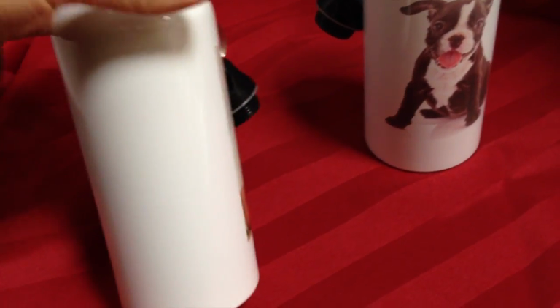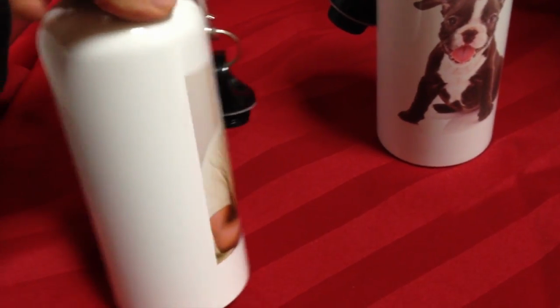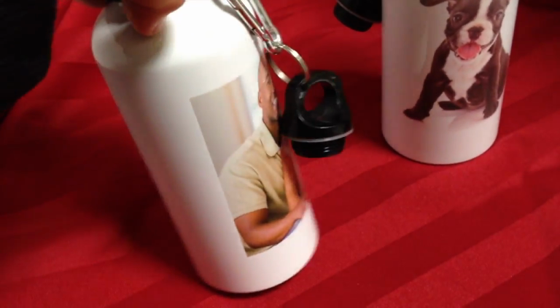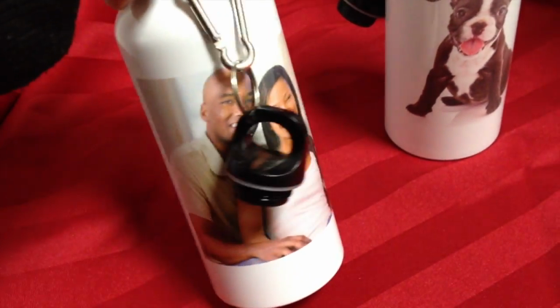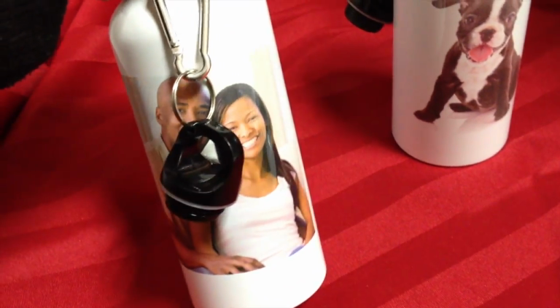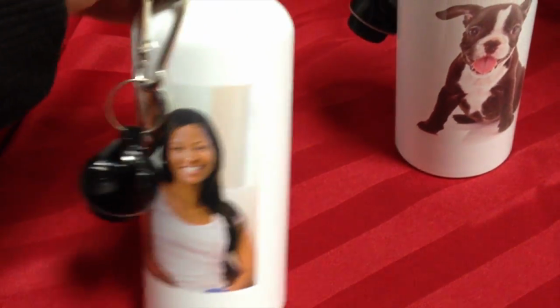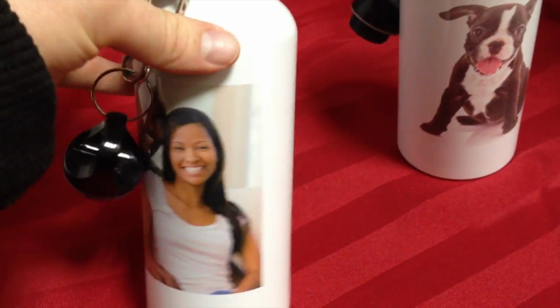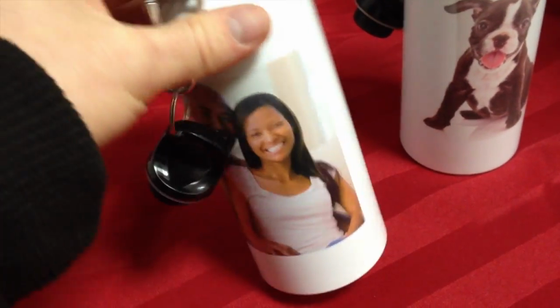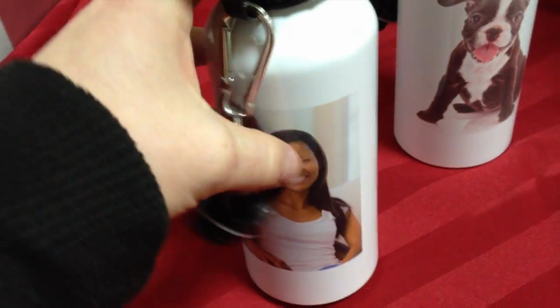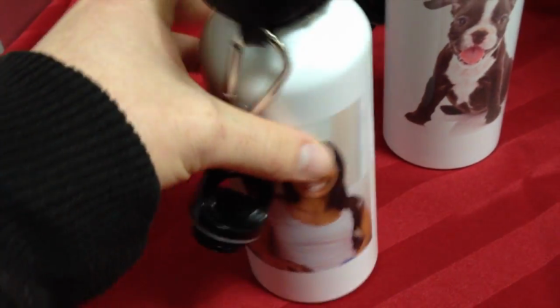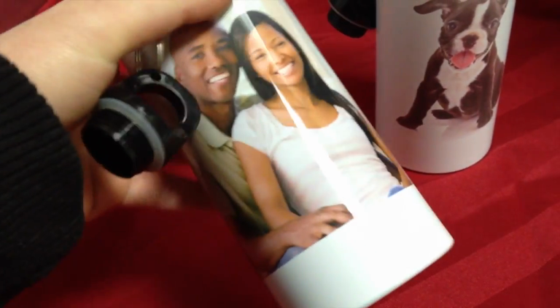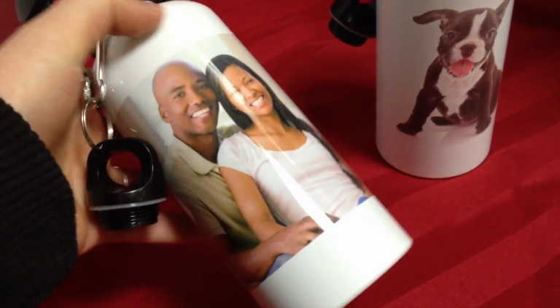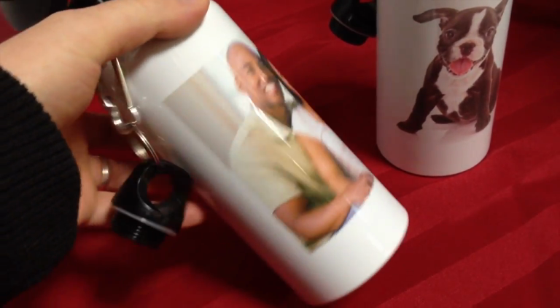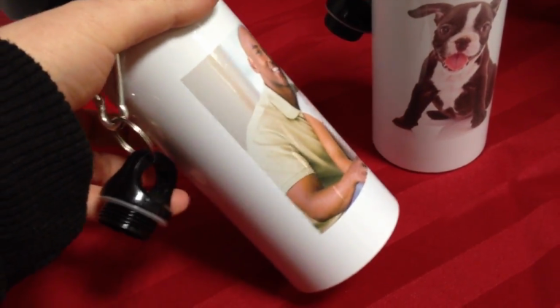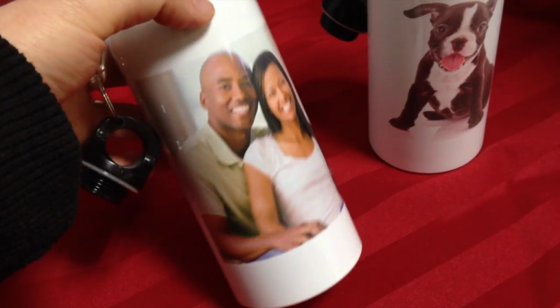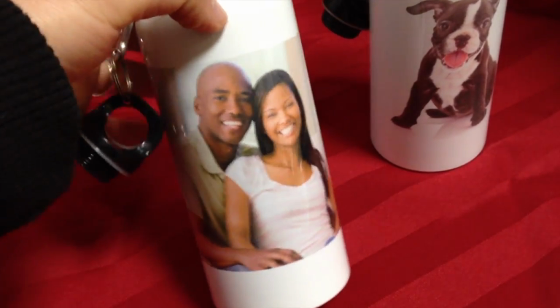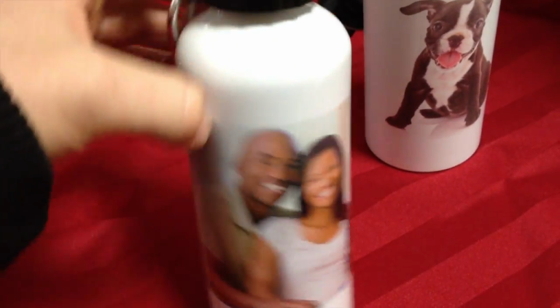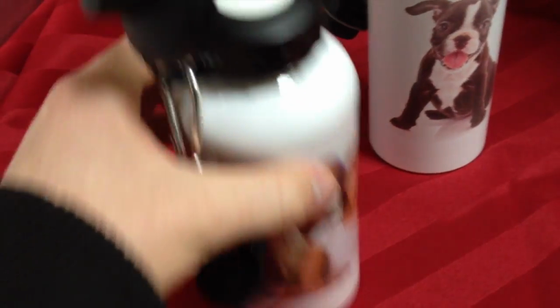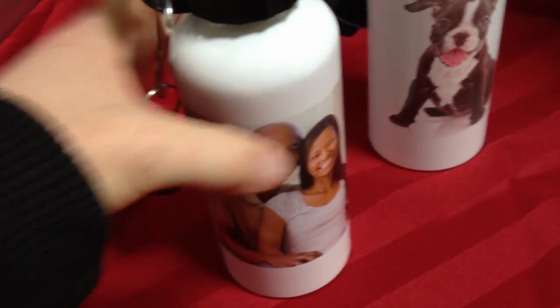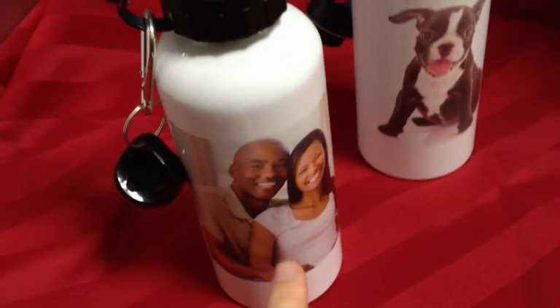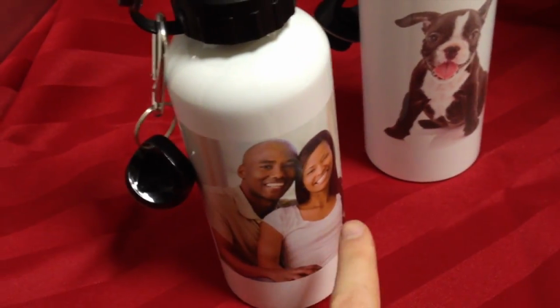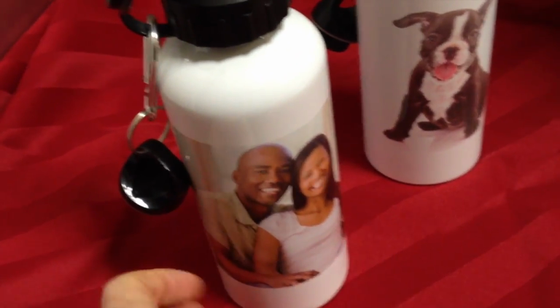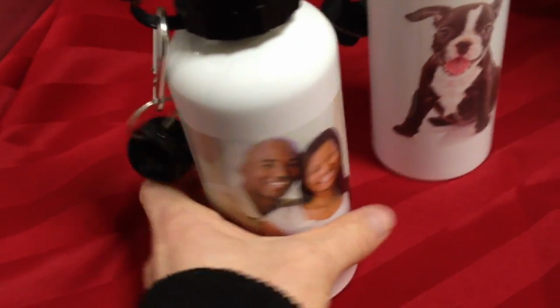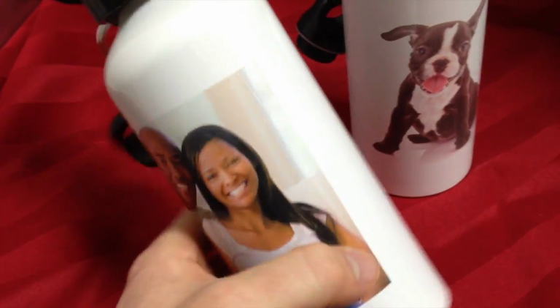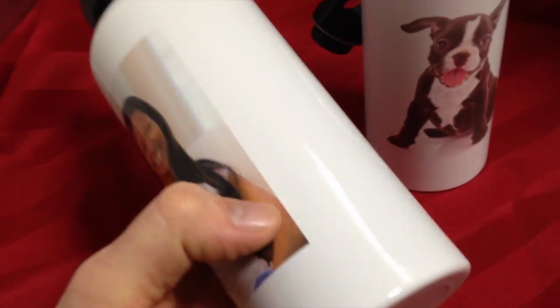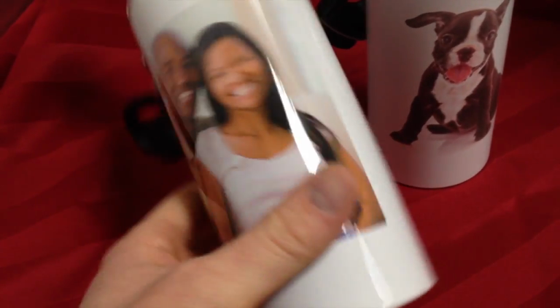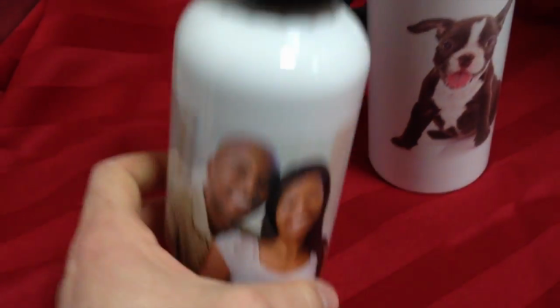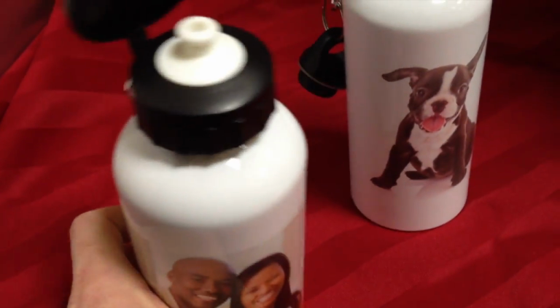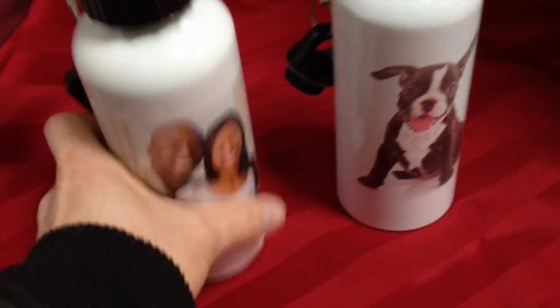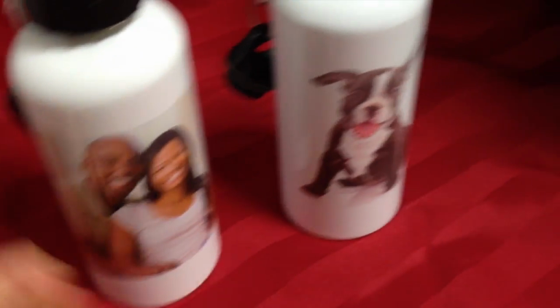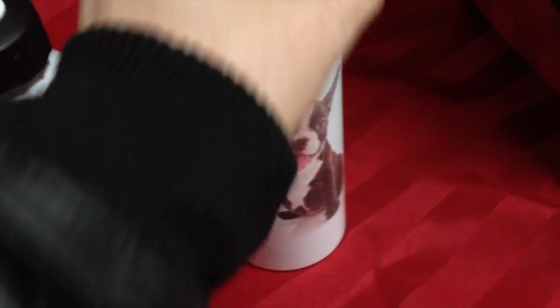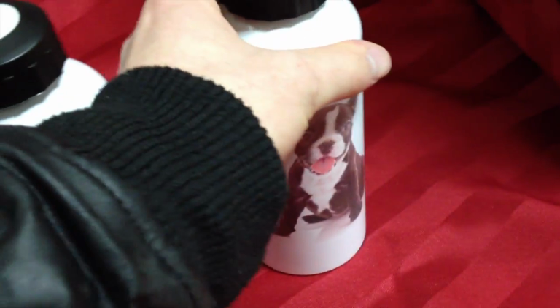I think these are around $18, so you can get your picture right on there — it's a pretty good gift. You can also put writing on it, and you don't pay anything extra for that.